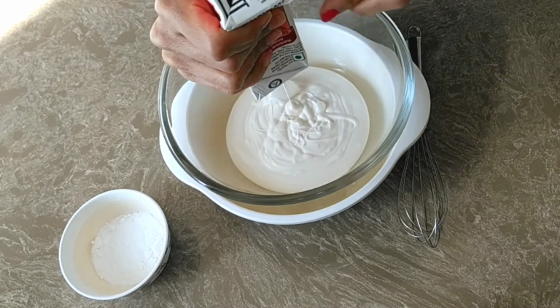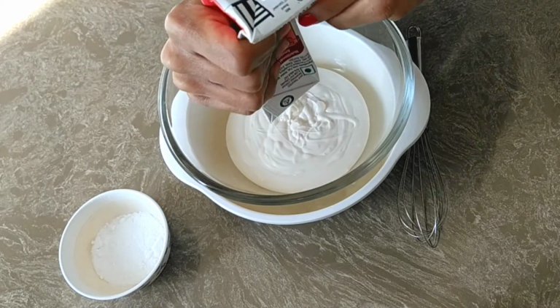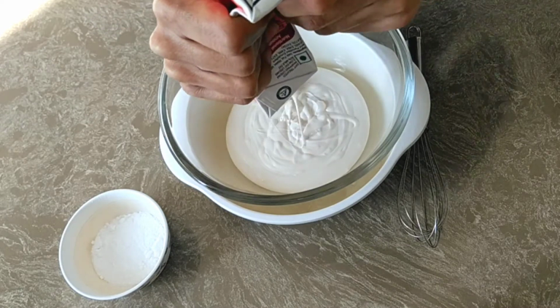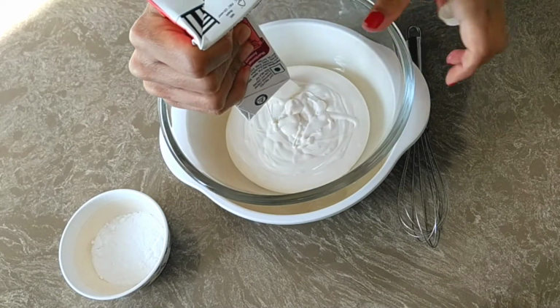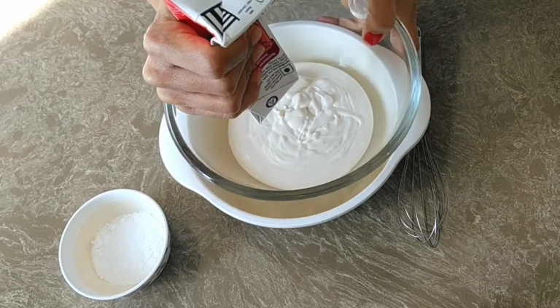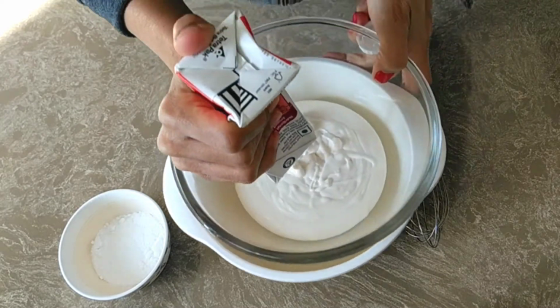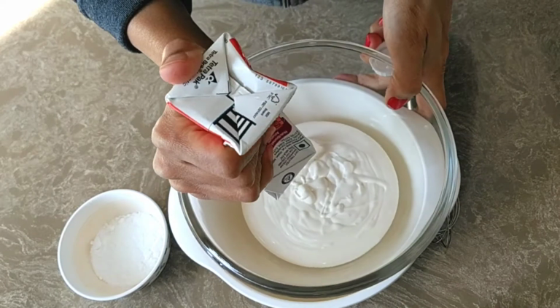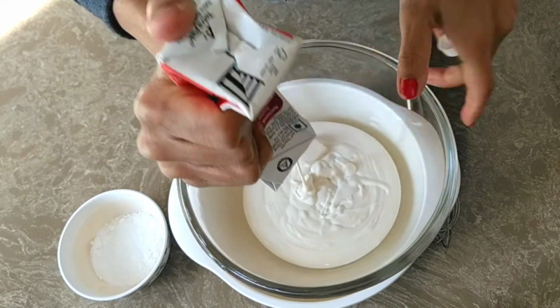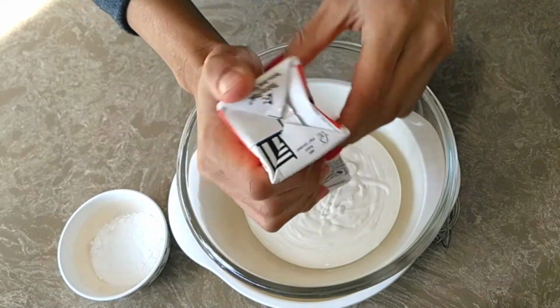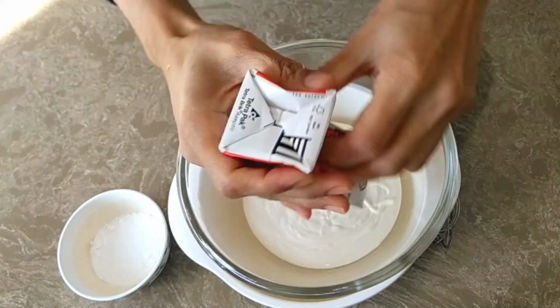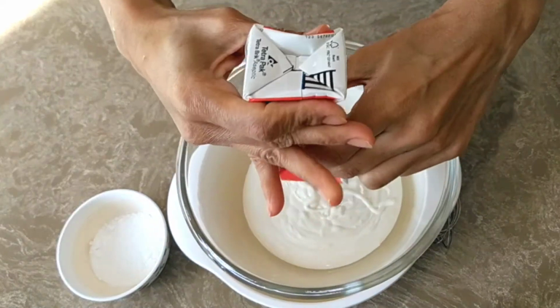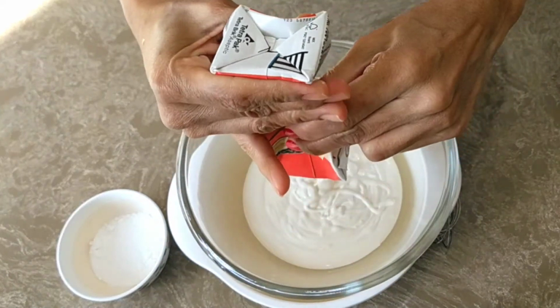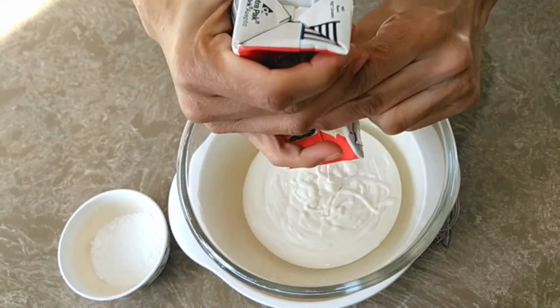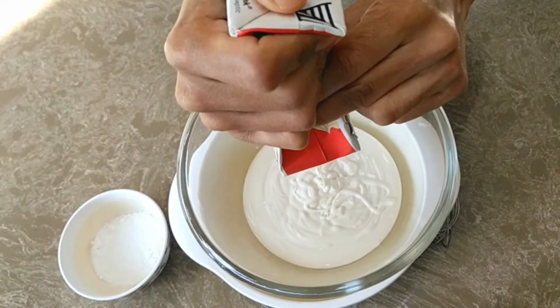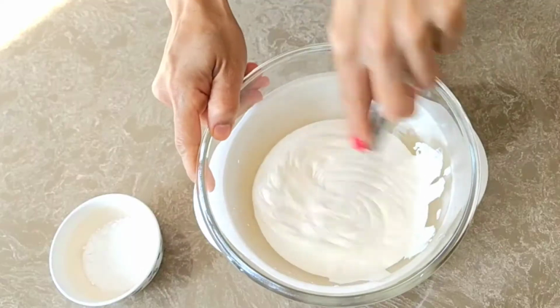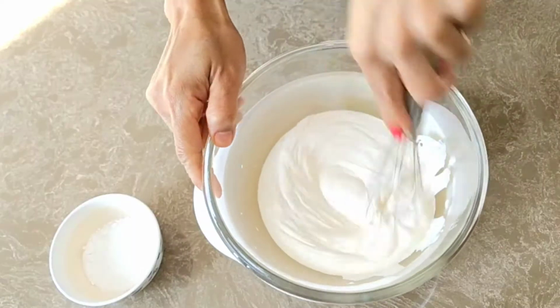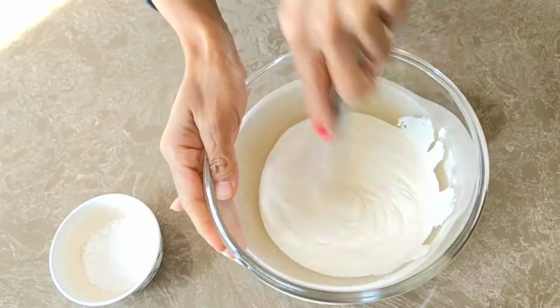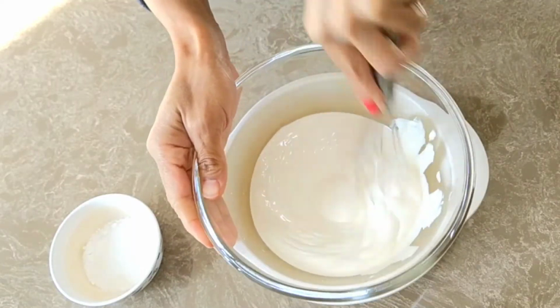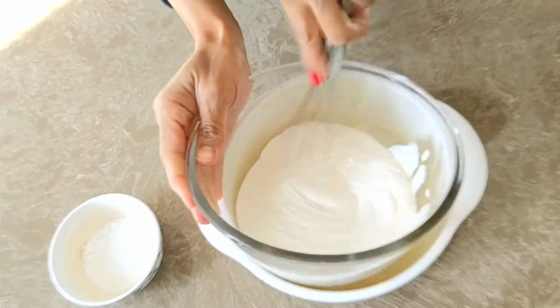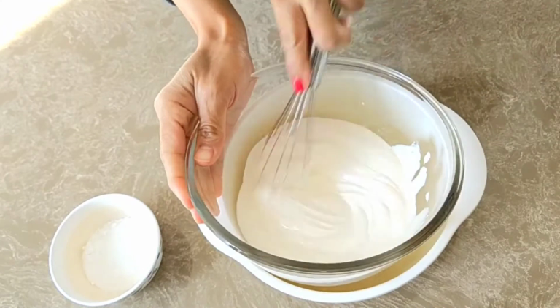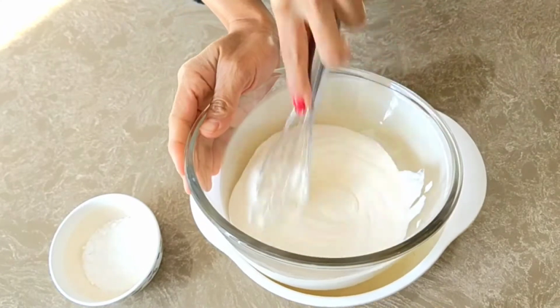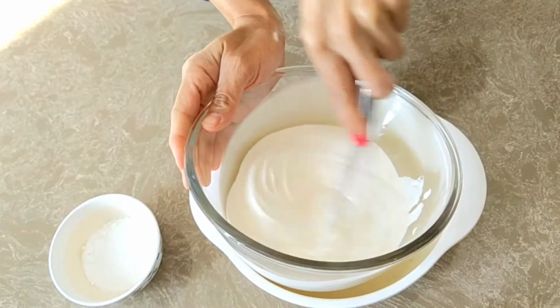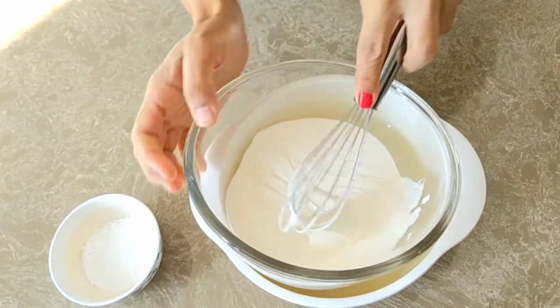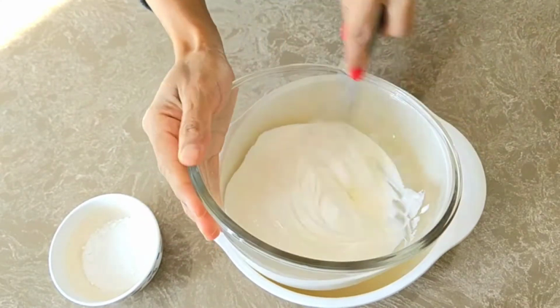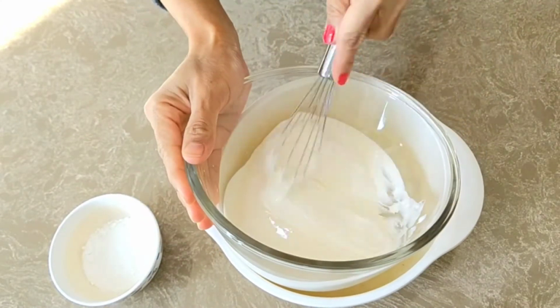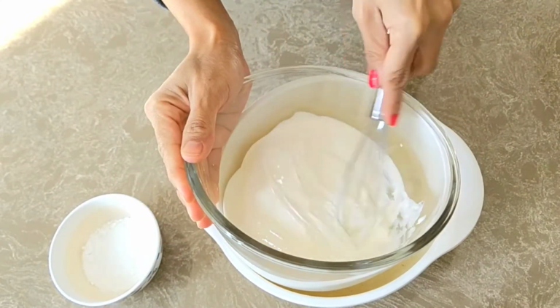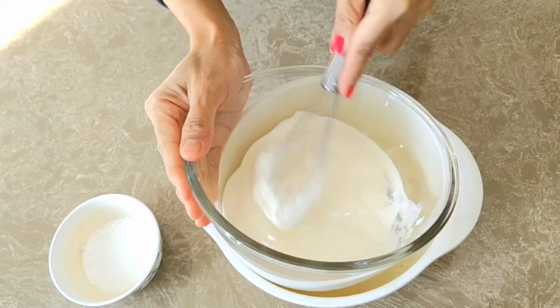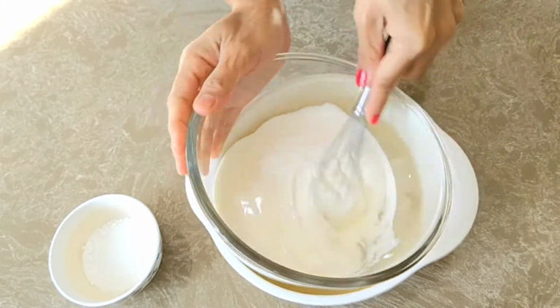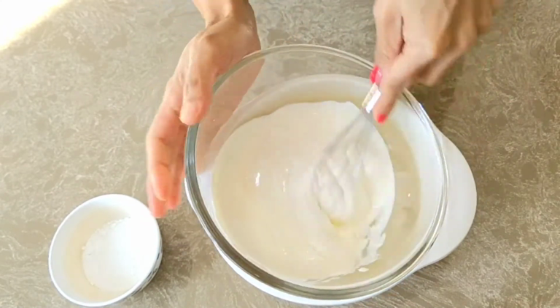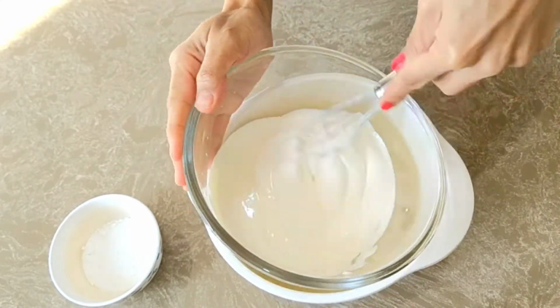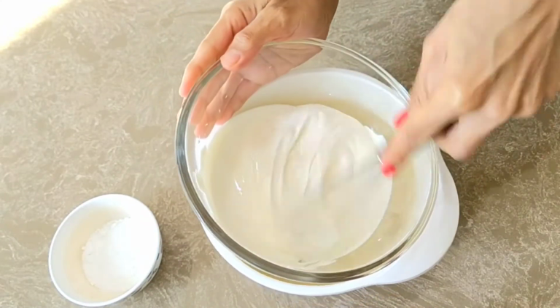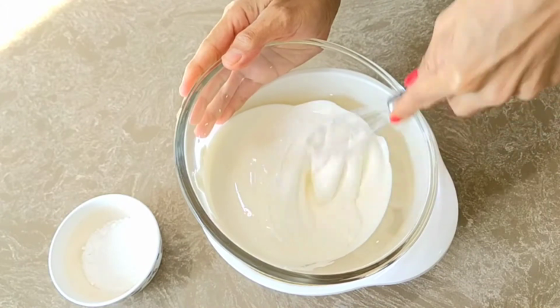We are not going to use any stand mixer or any machine for whipping. We will just use a normal whisk at home and give it a quick mix for 2-3 minutes first.